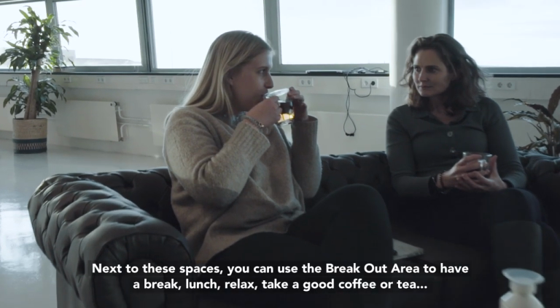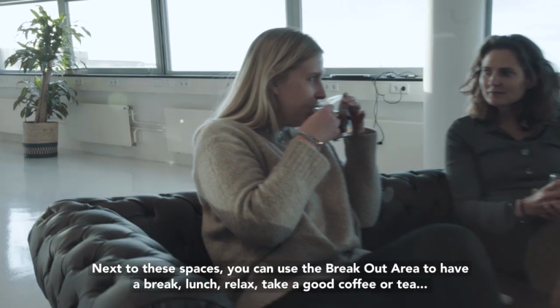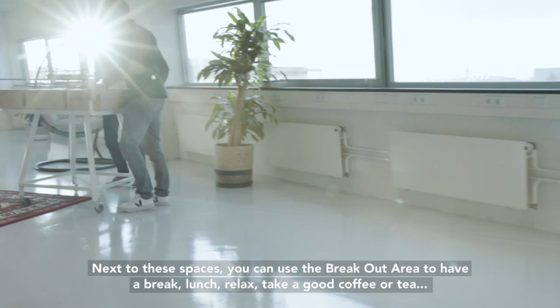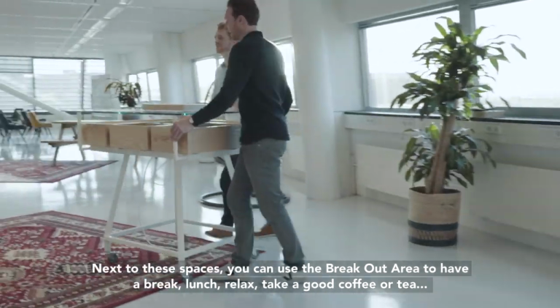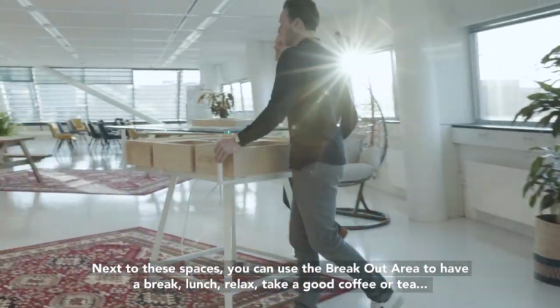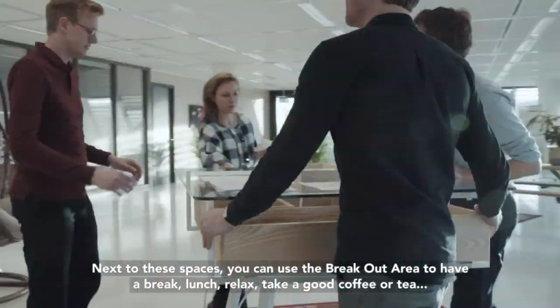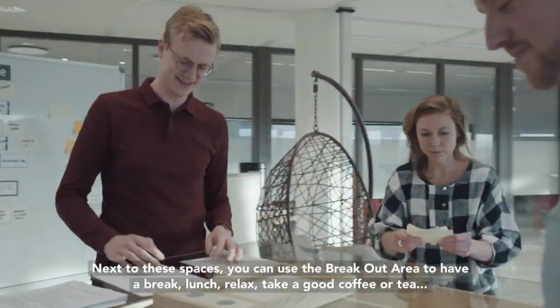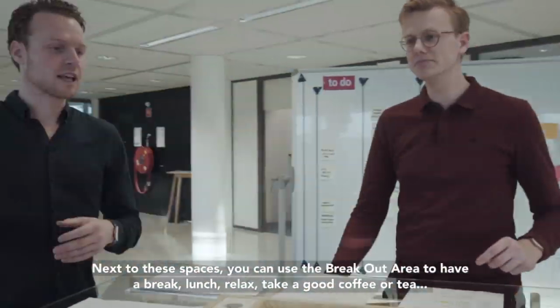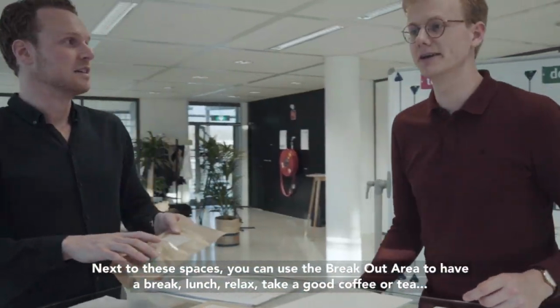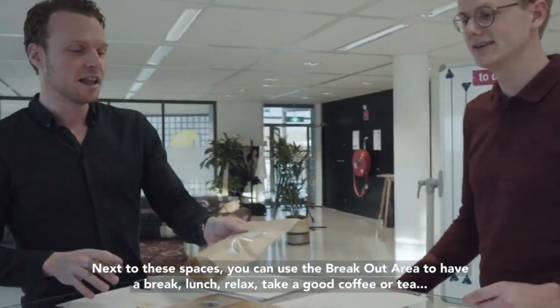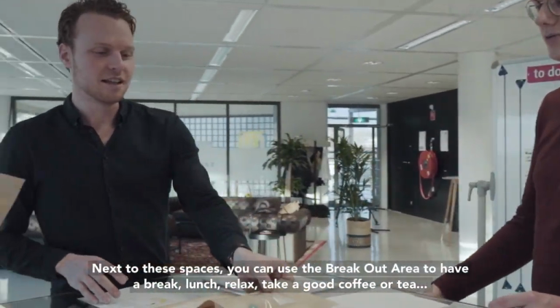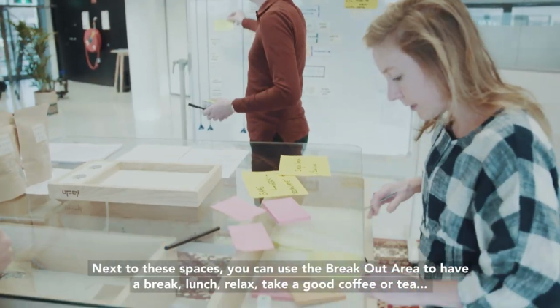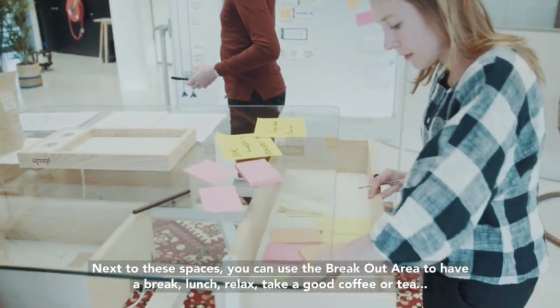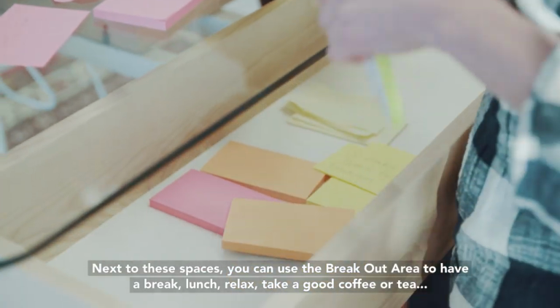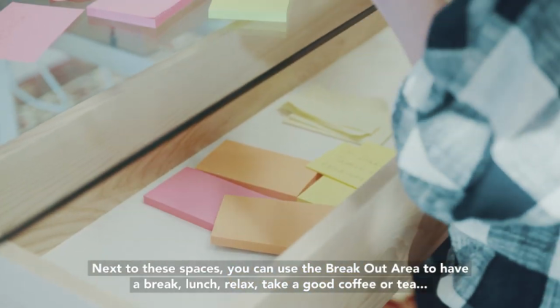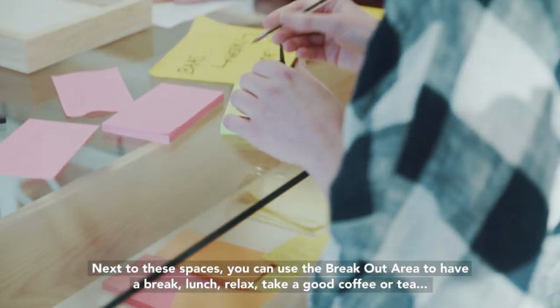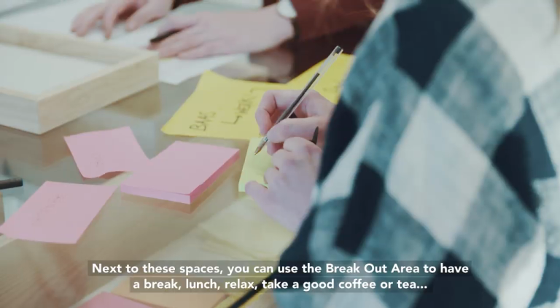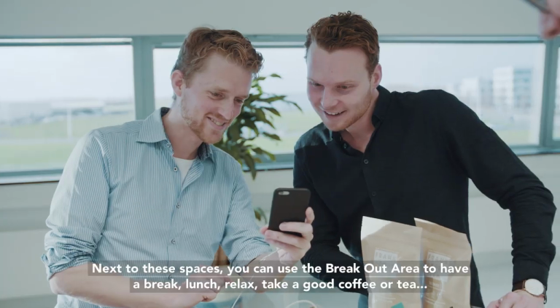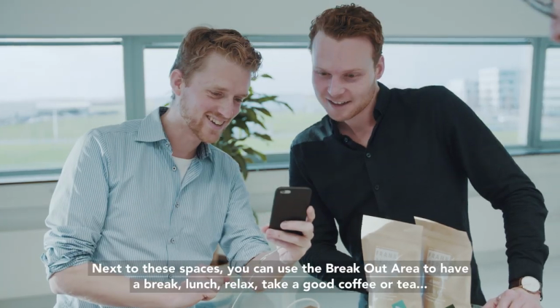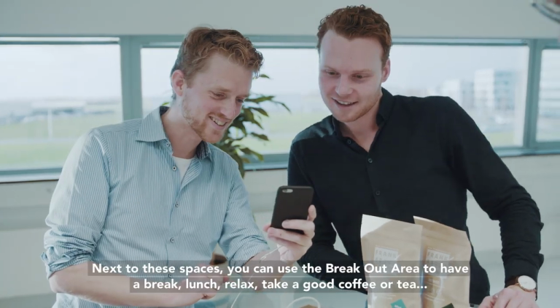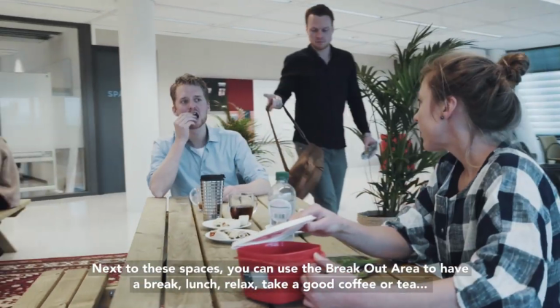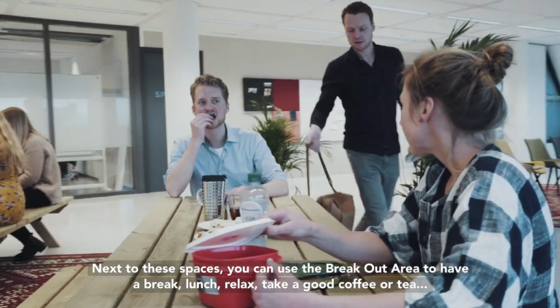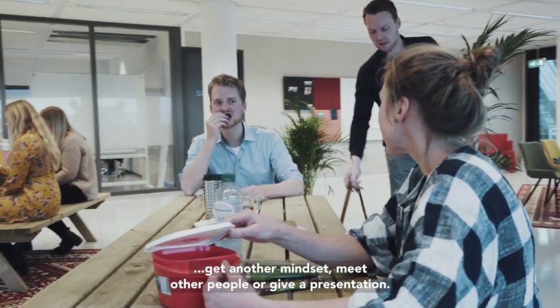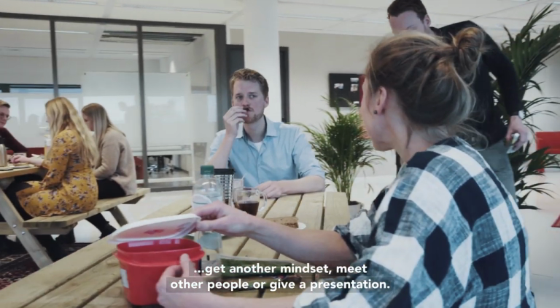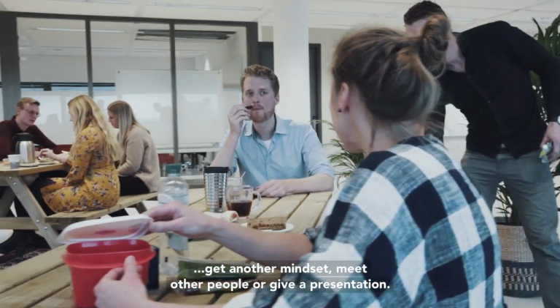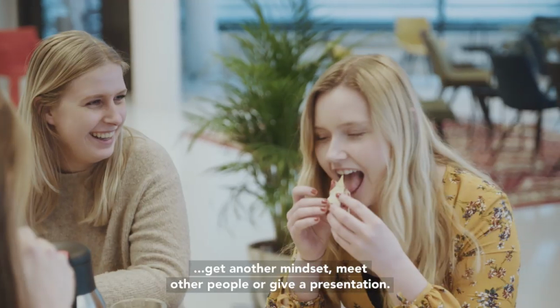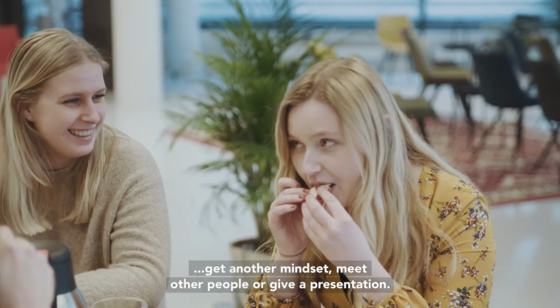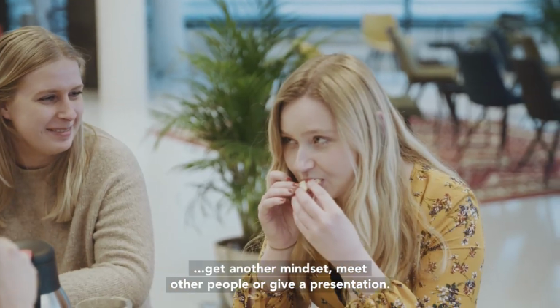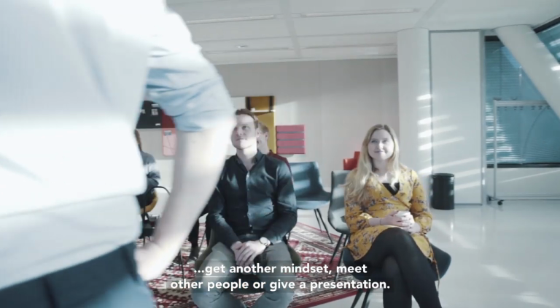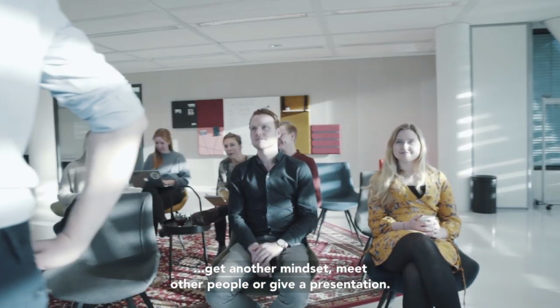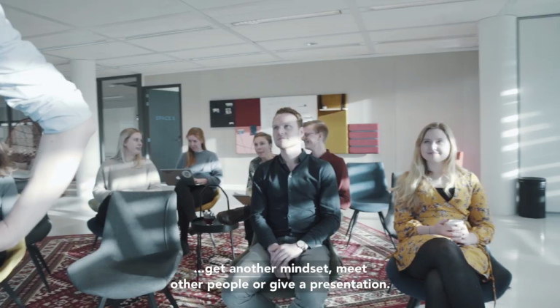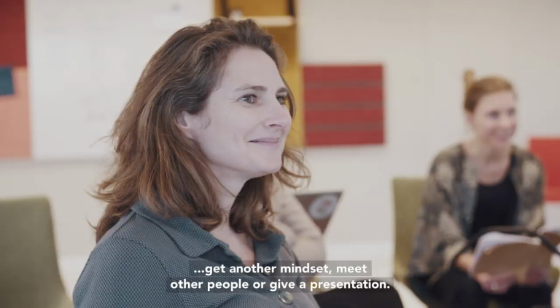Next to these spaces, you can use the breakout area to have a break, lunch, relax, take a good coffee or tea, get another mindset, meet other people, or give a presentation.